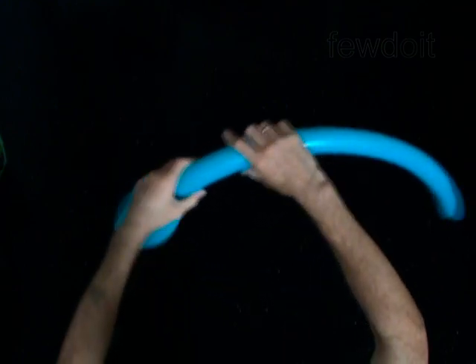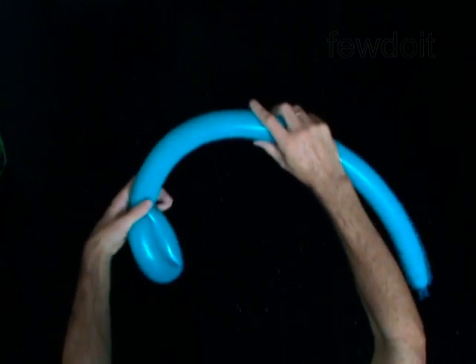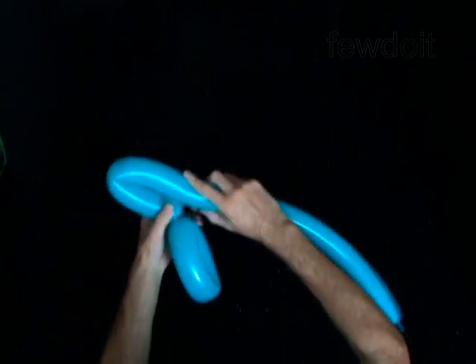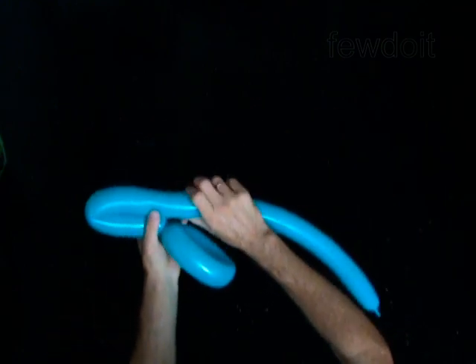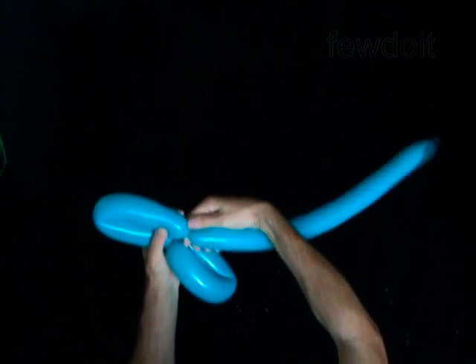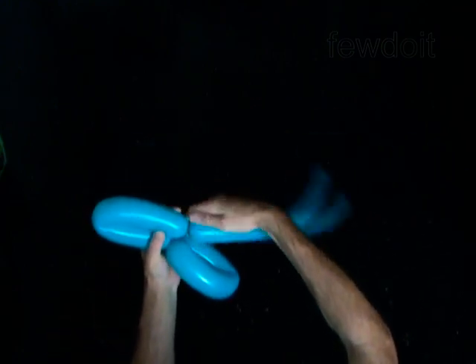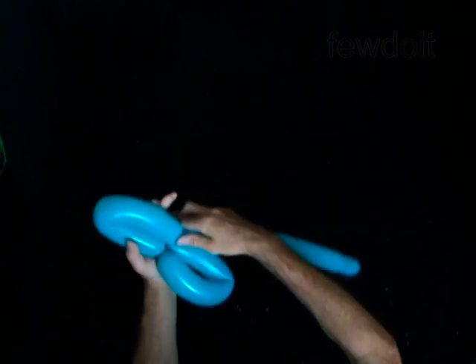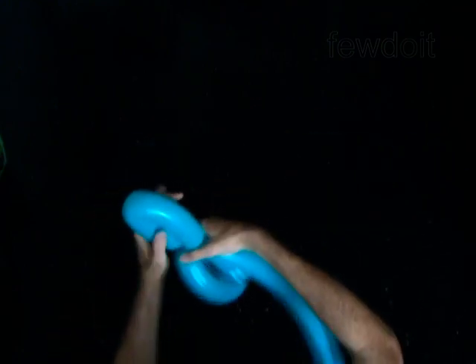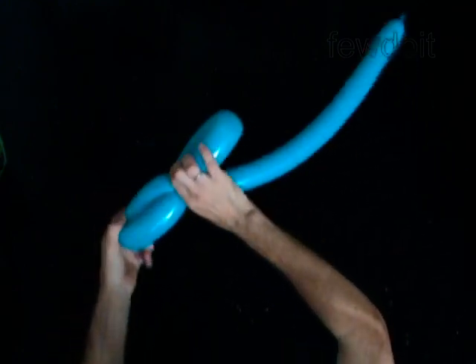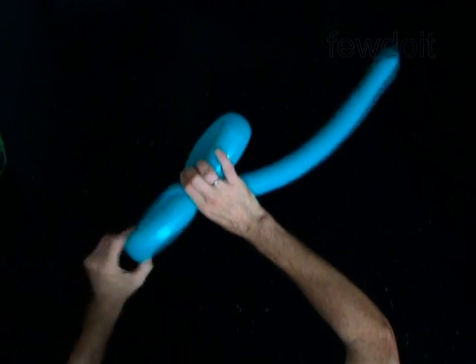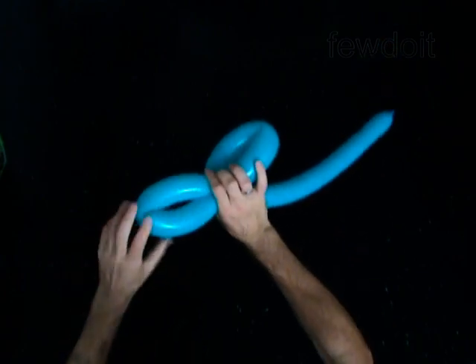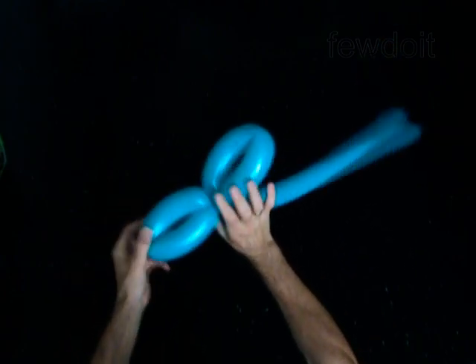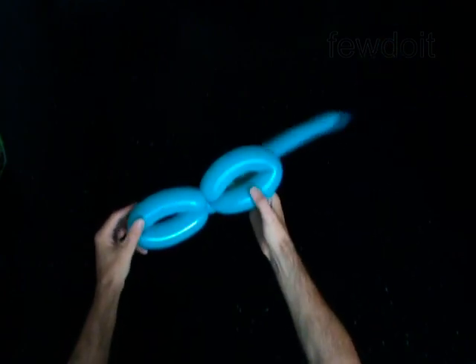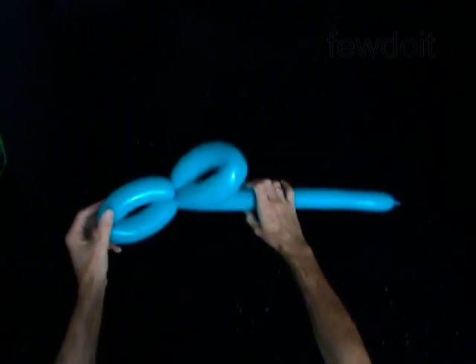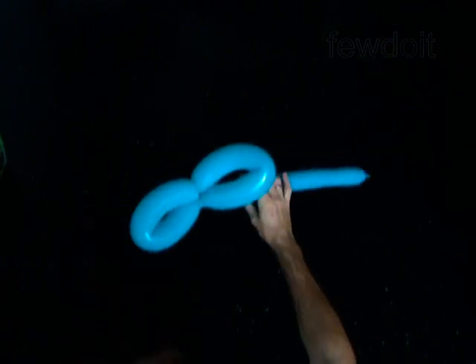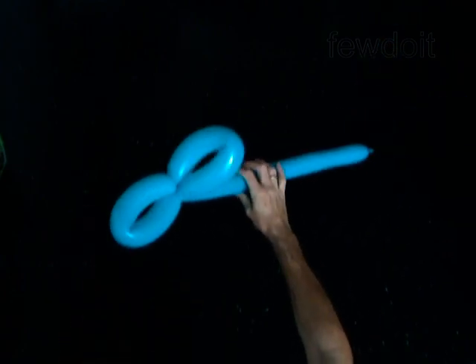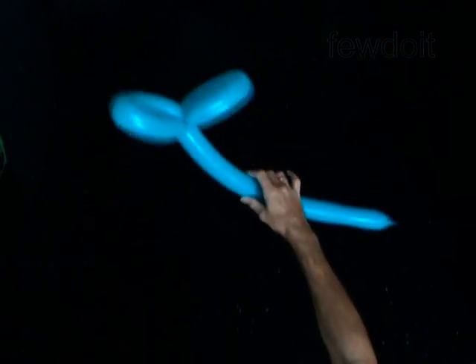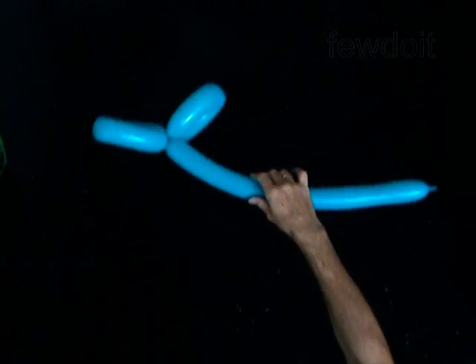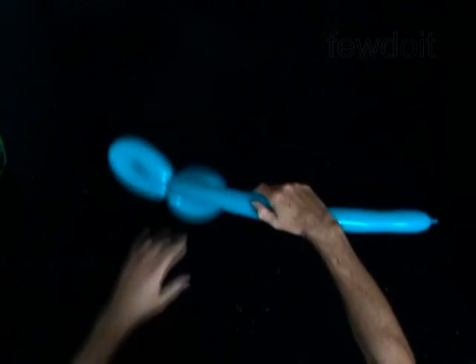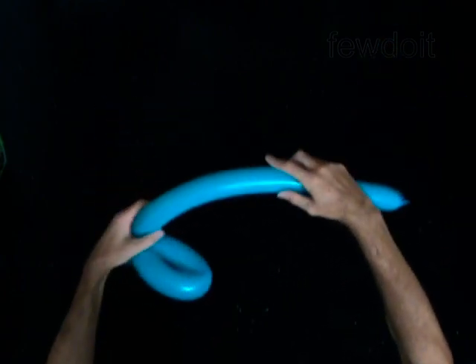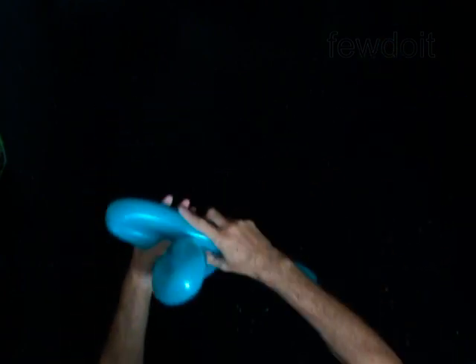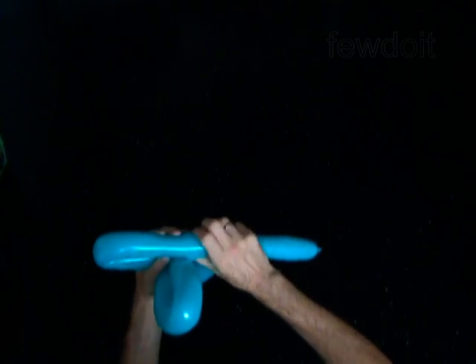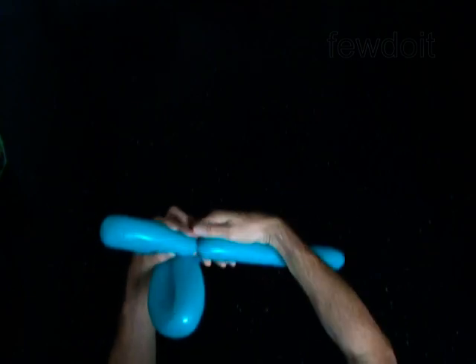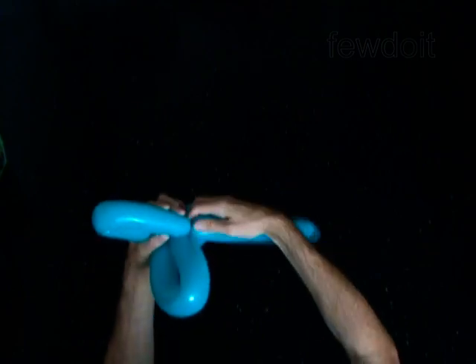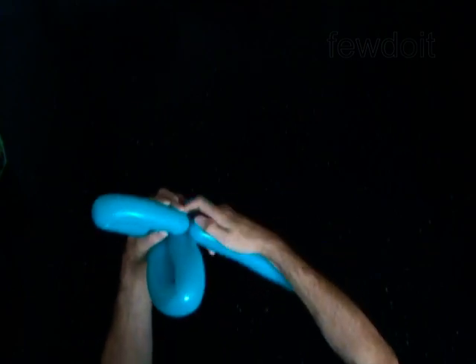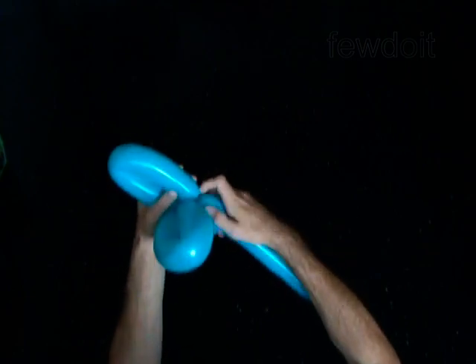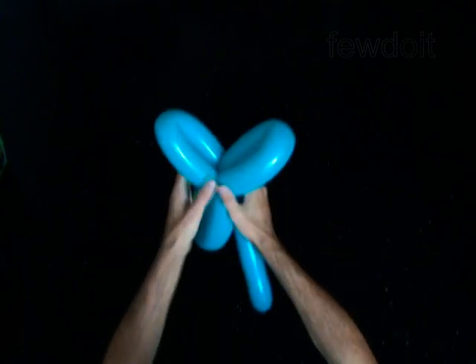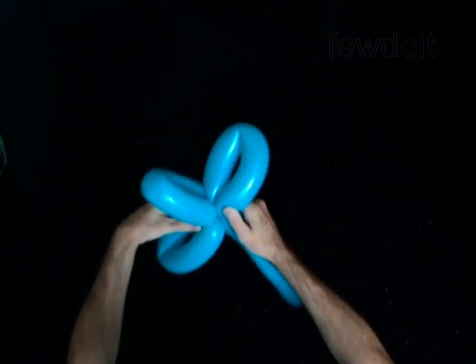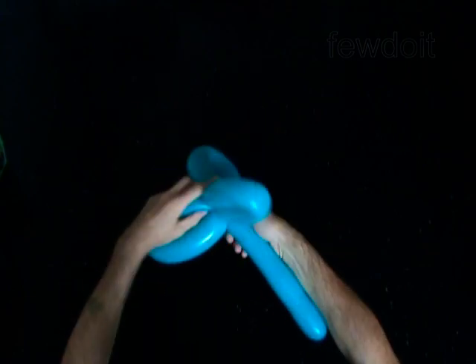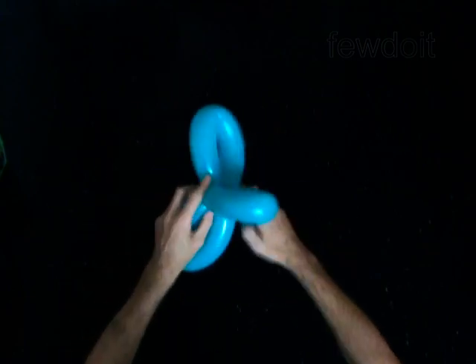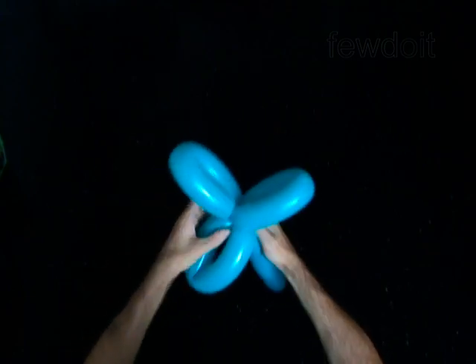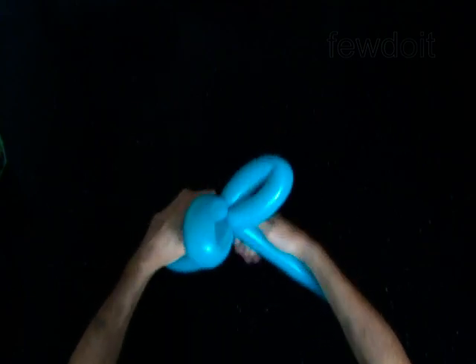Twist the second 9-inch bubble and lock both ends in one lock twist. Twist the third 9-inch bubble and lock both ends of the third bubble in one lock twist.